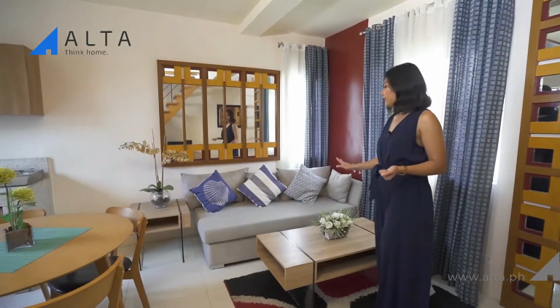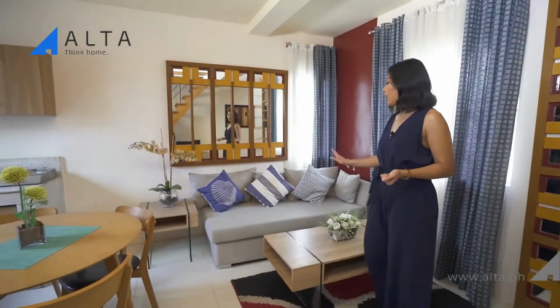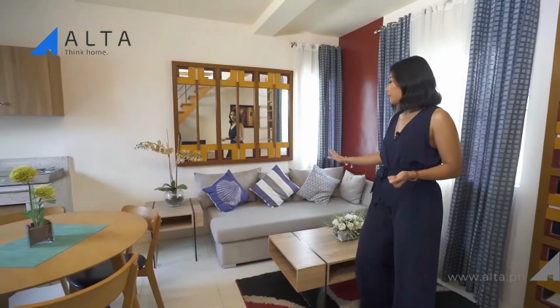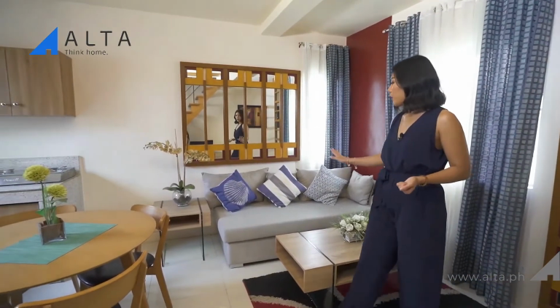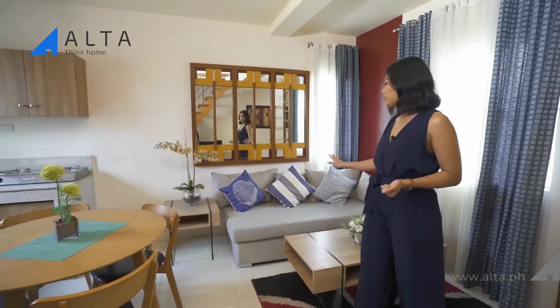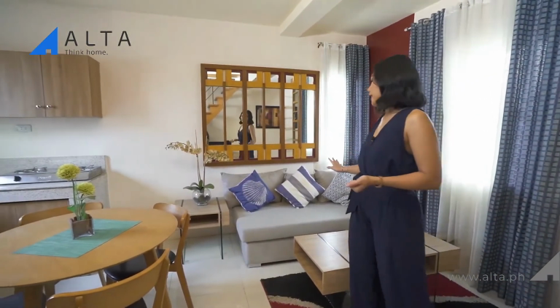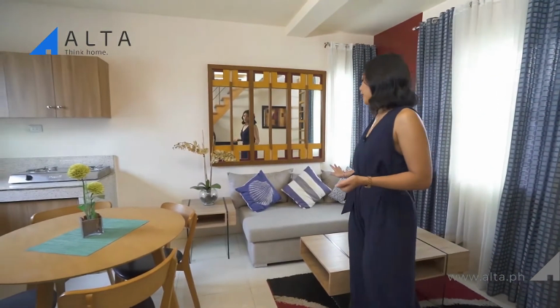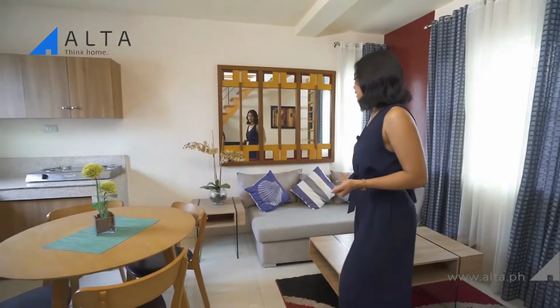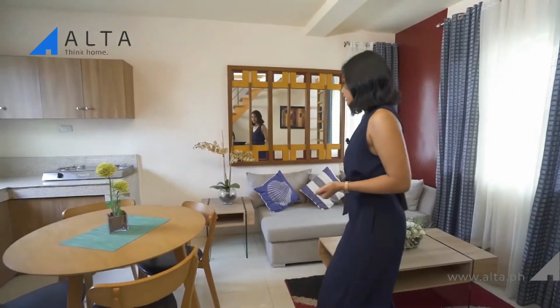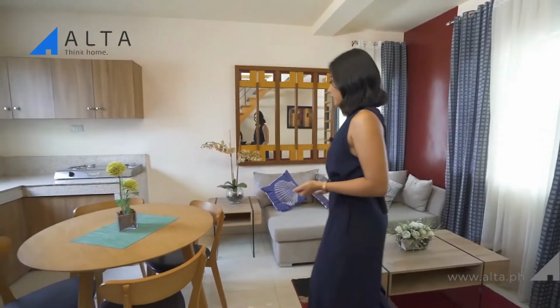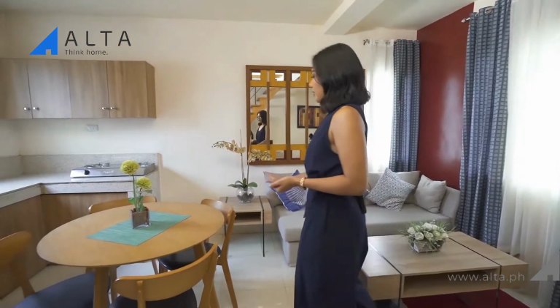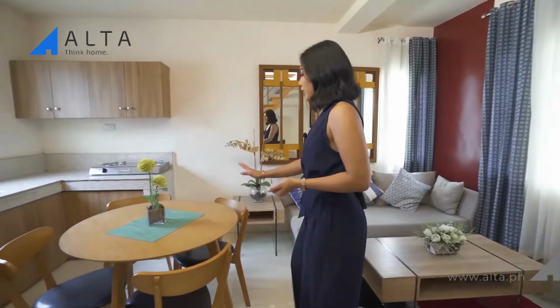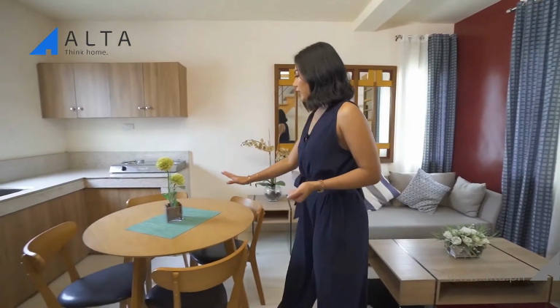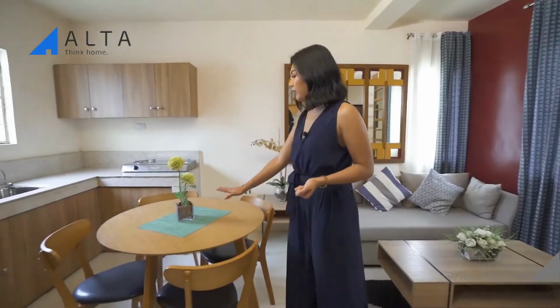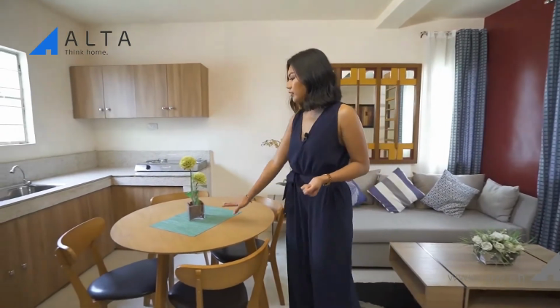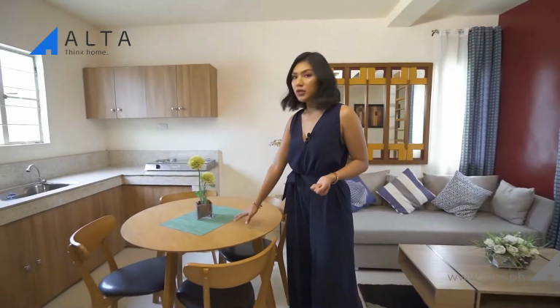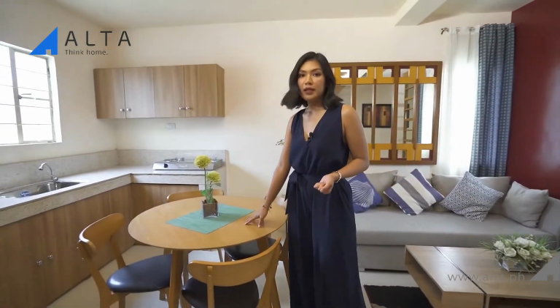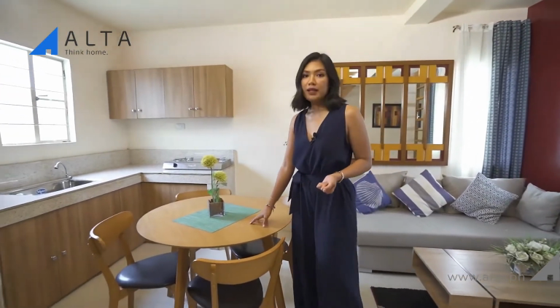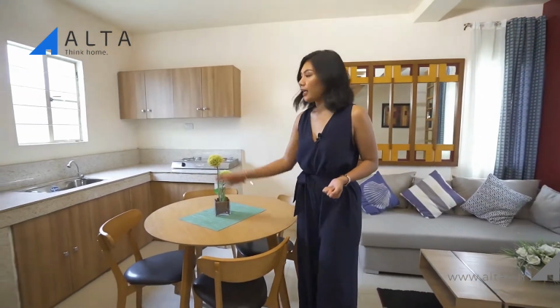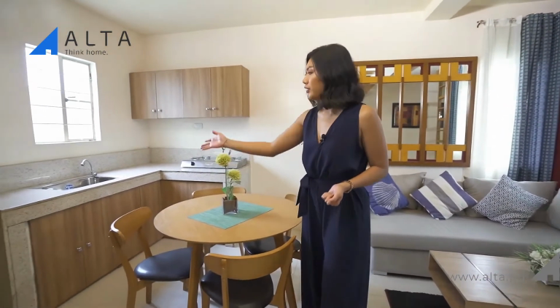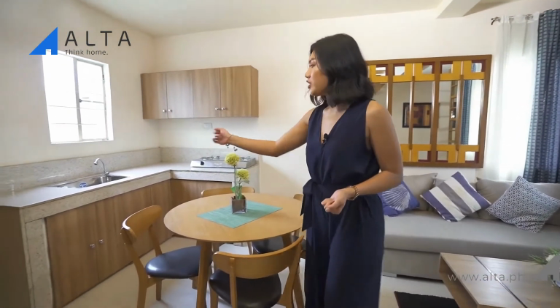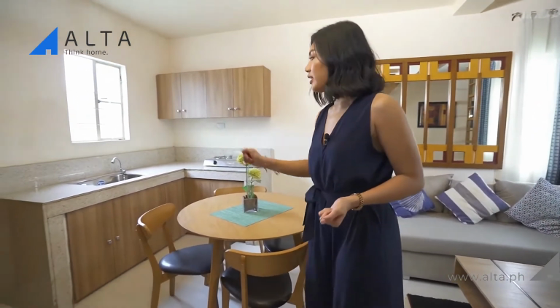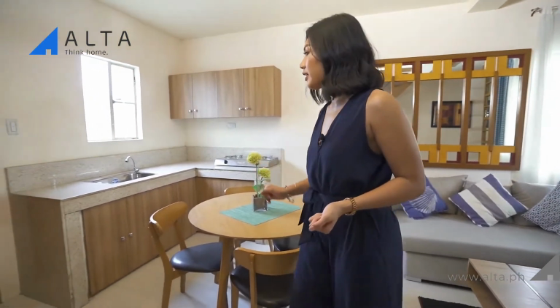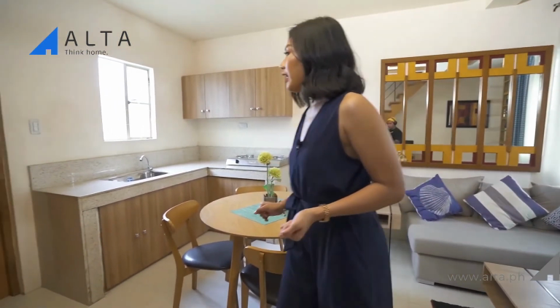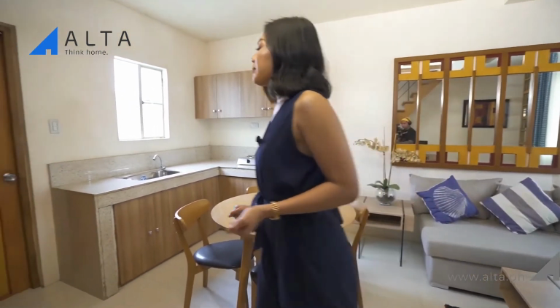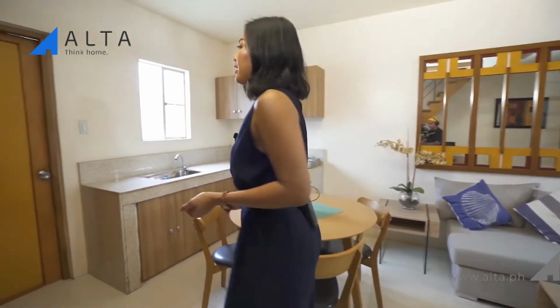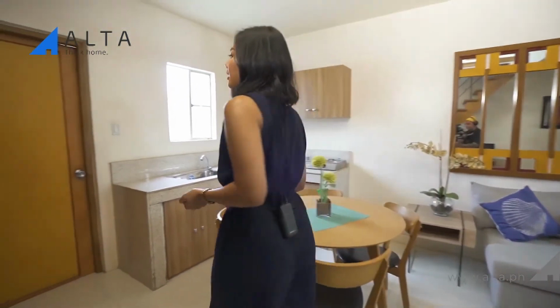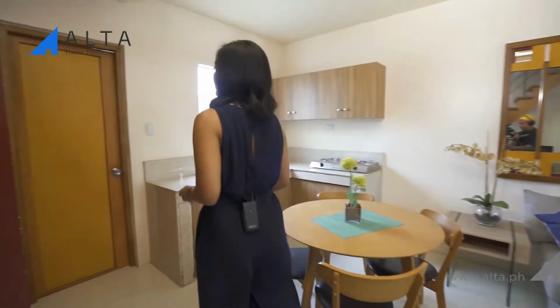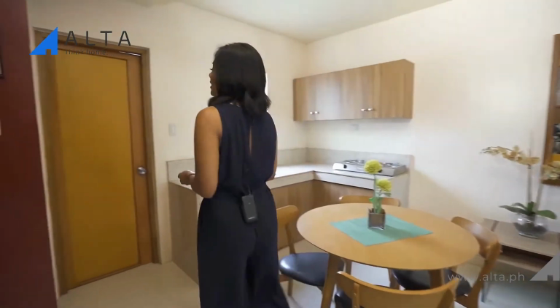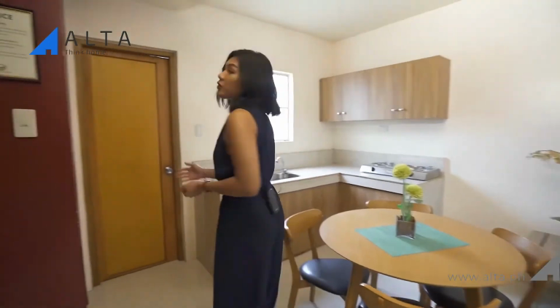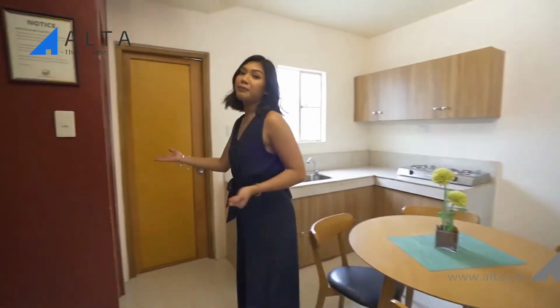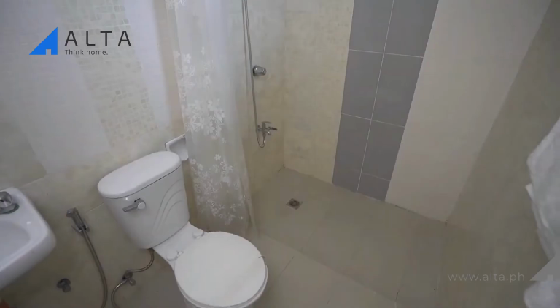Over here you have your cozy living area, your dining area next to it, and your kitchen. Beside it is your toilet and bath.